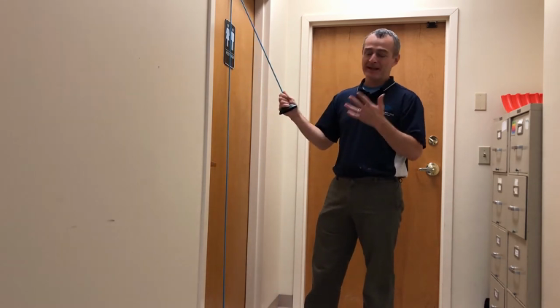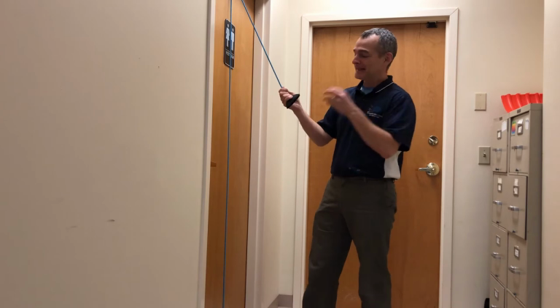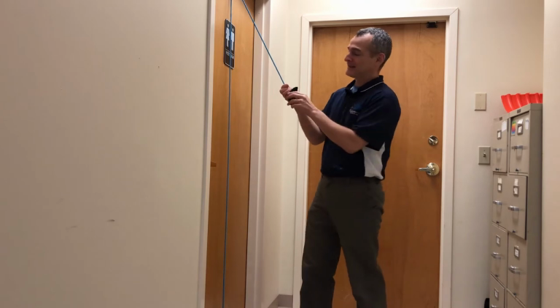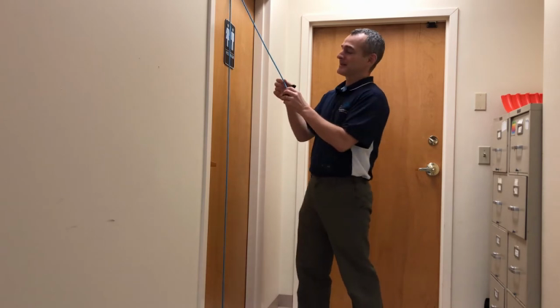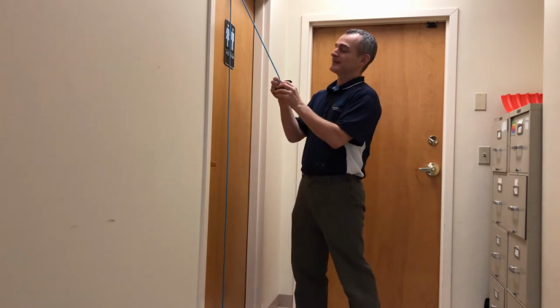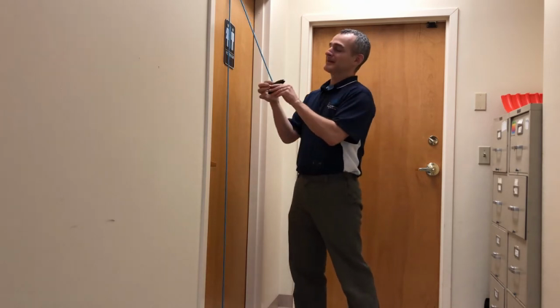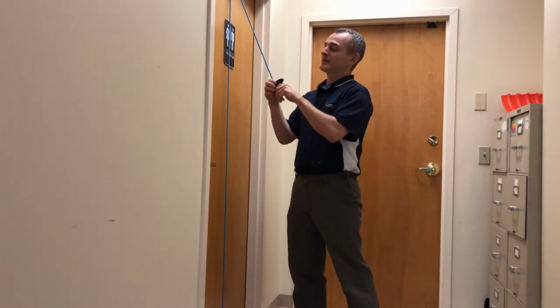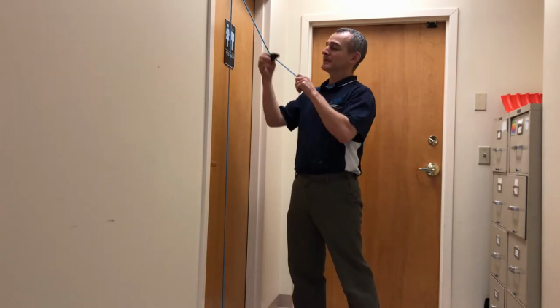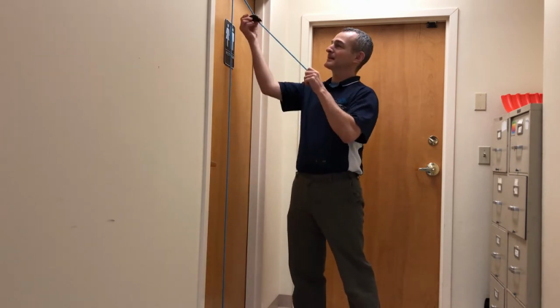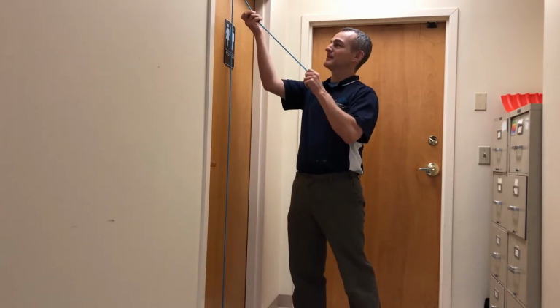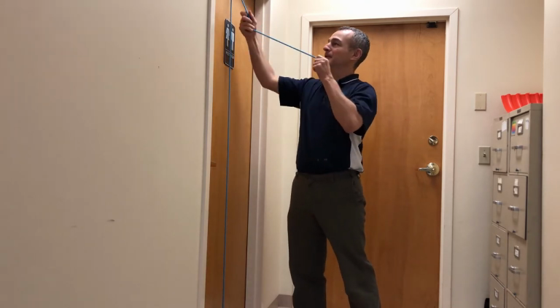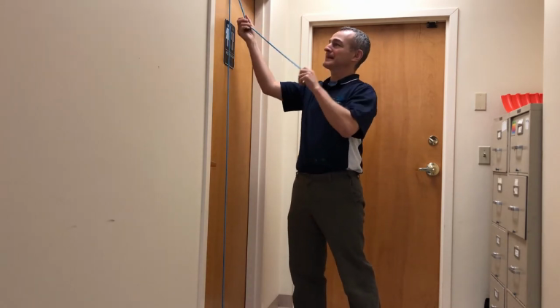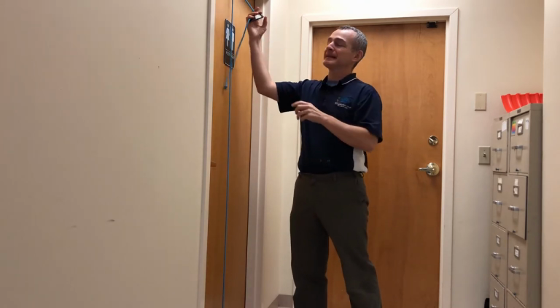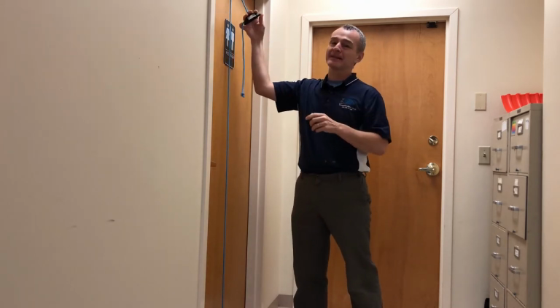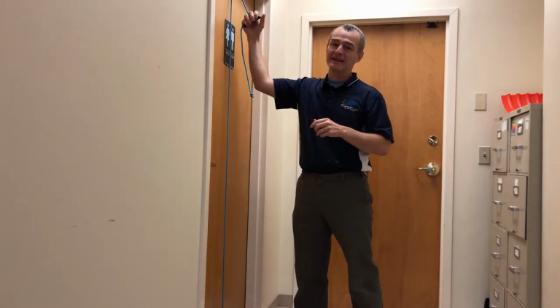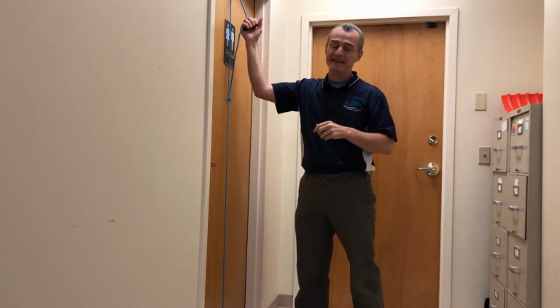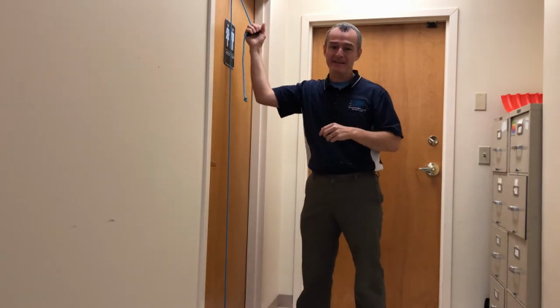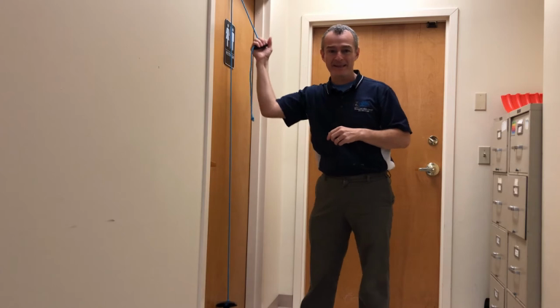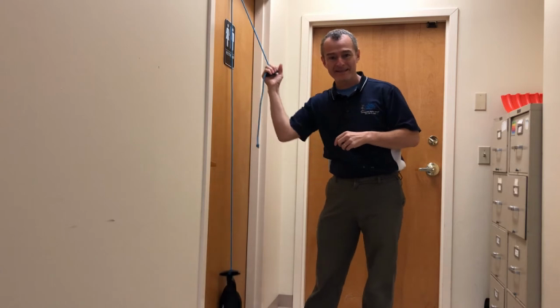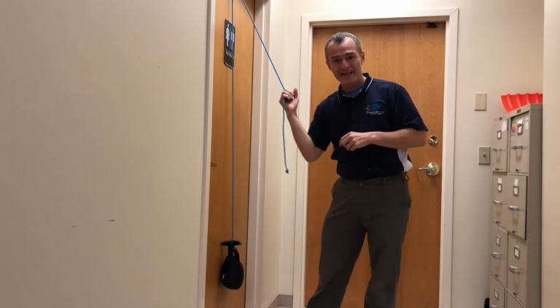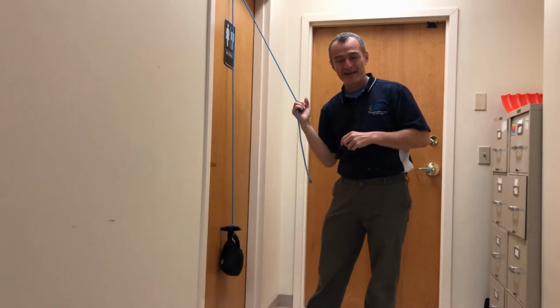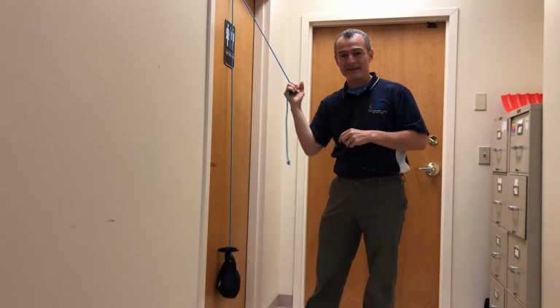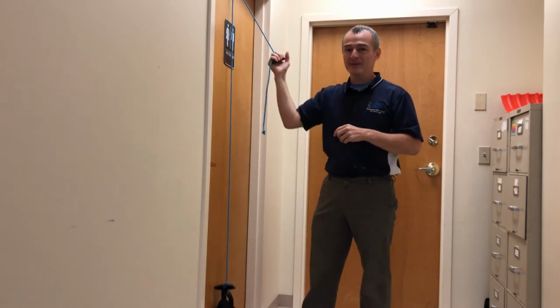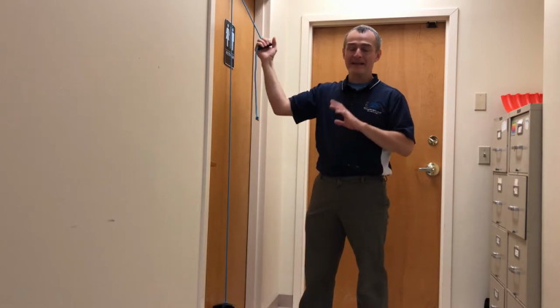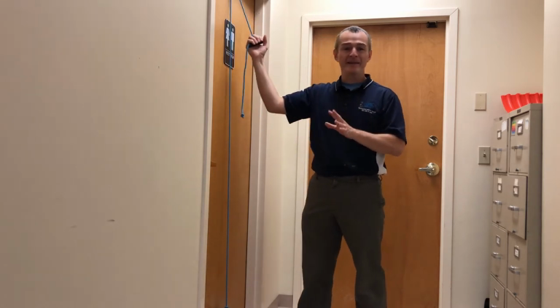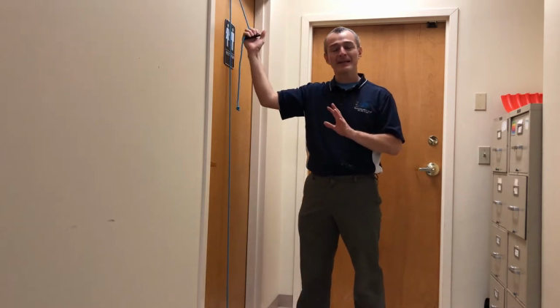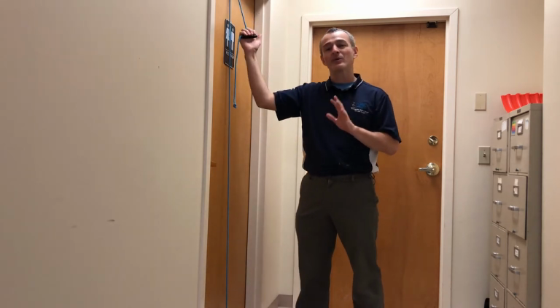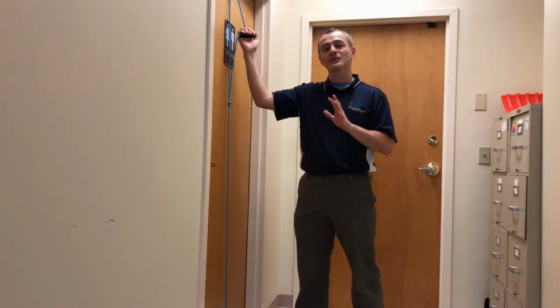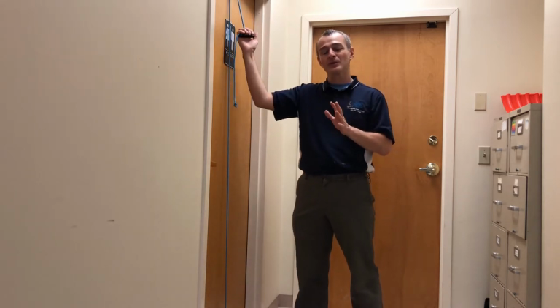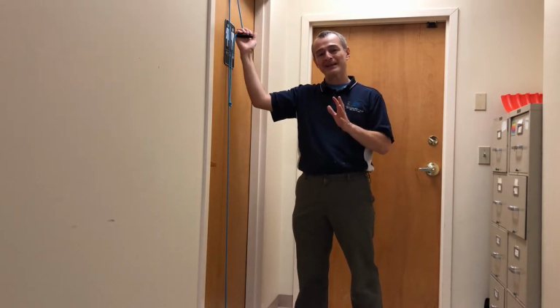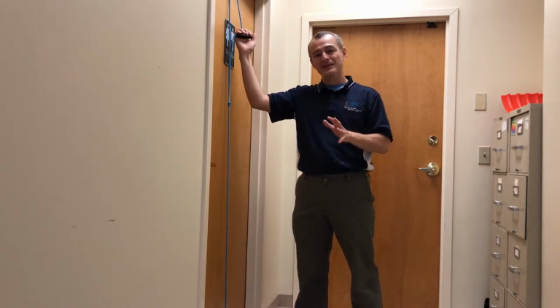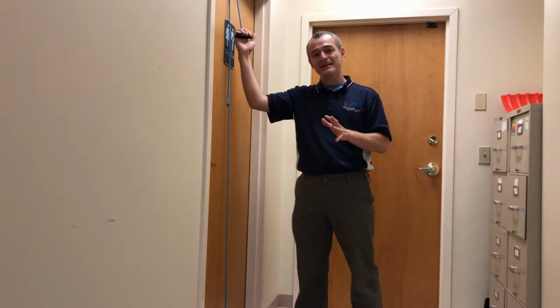I can adjust the length of the pulleys by pulling in and locking it into place. Now I can do any of my normal shoulder pulley exercises.